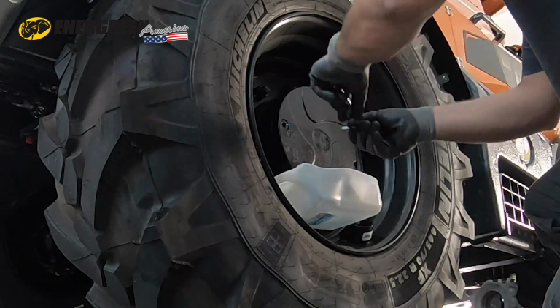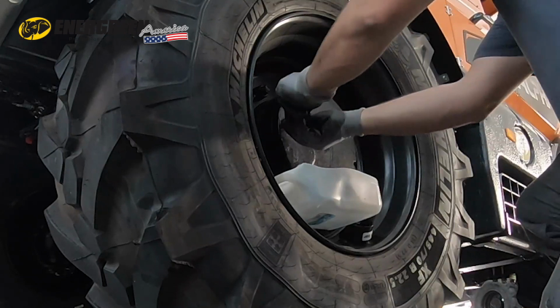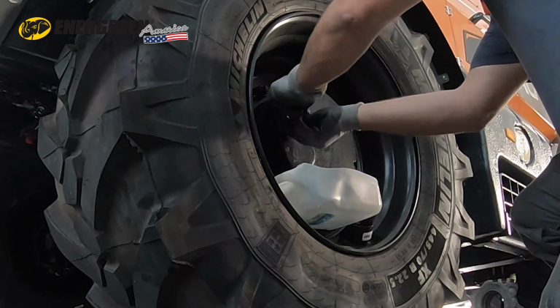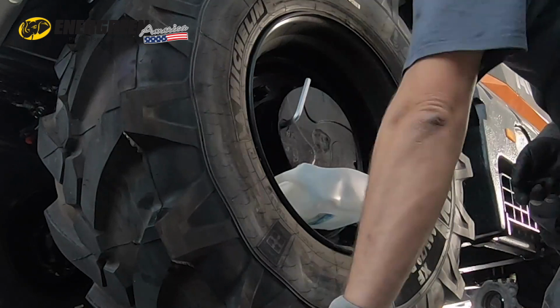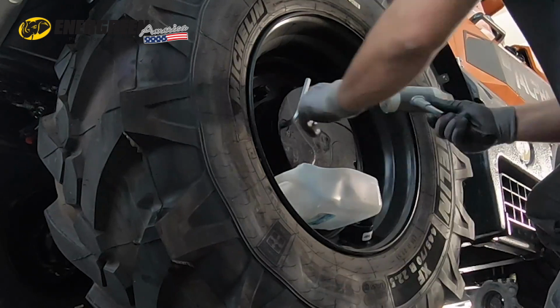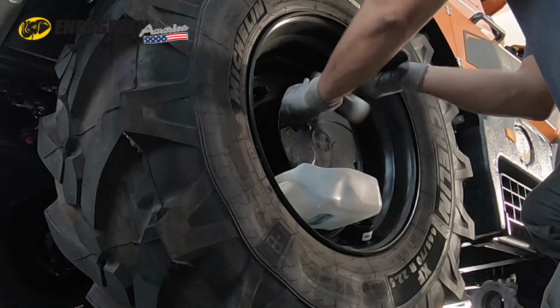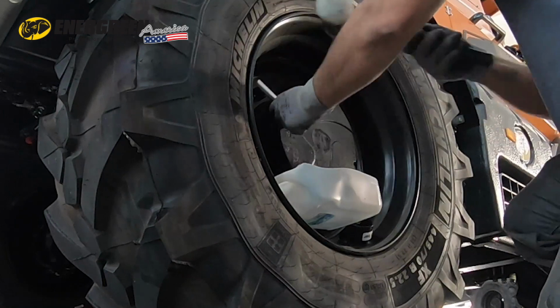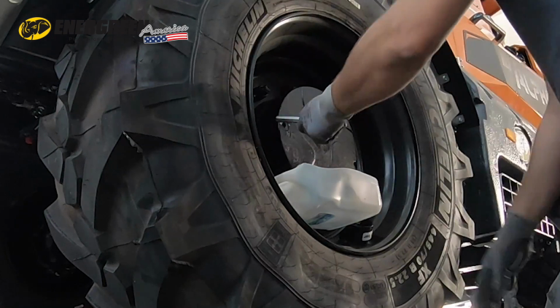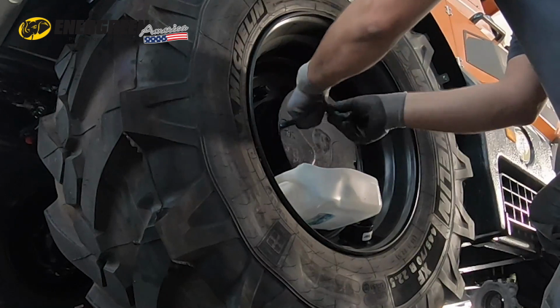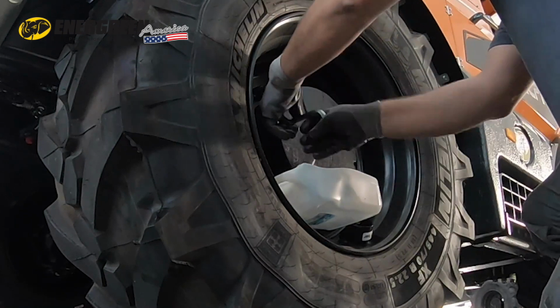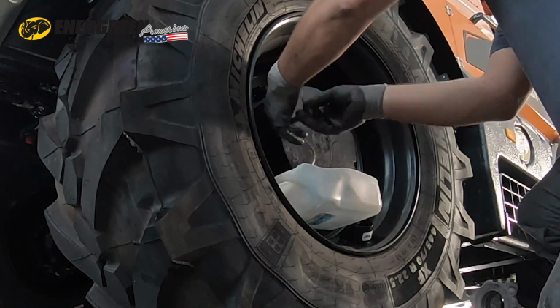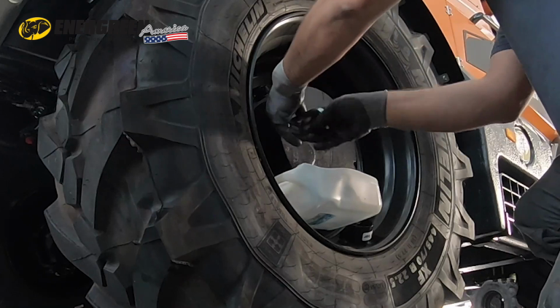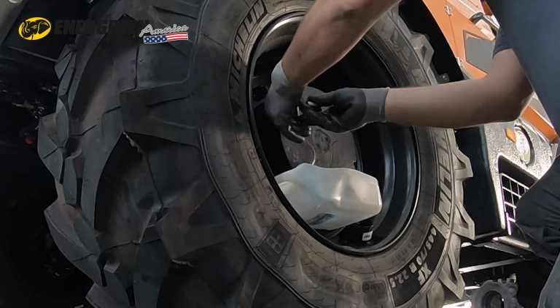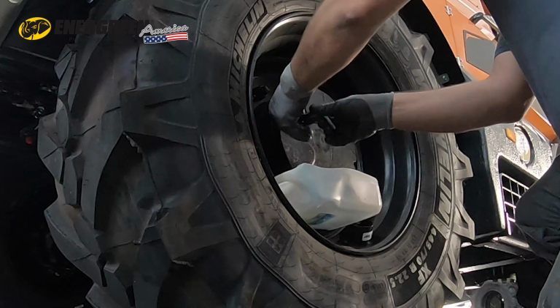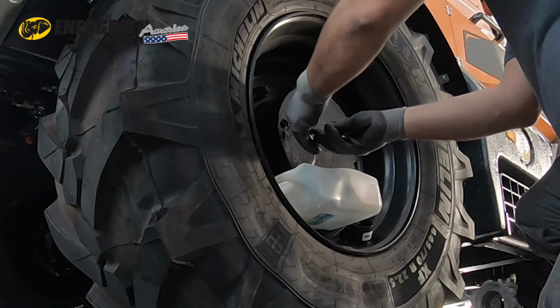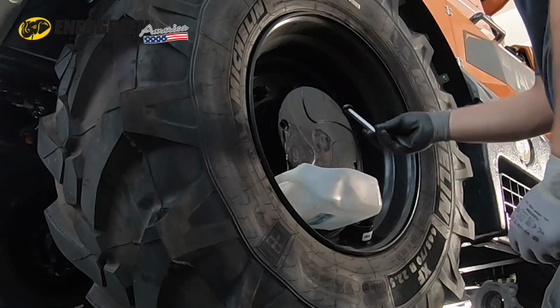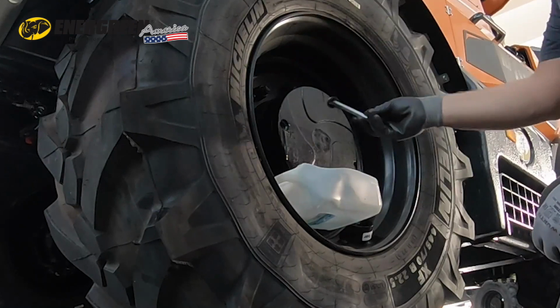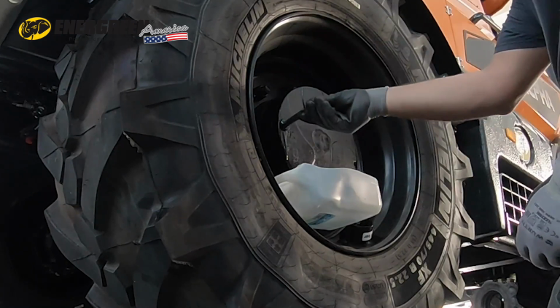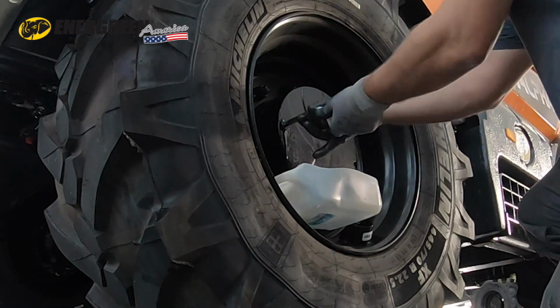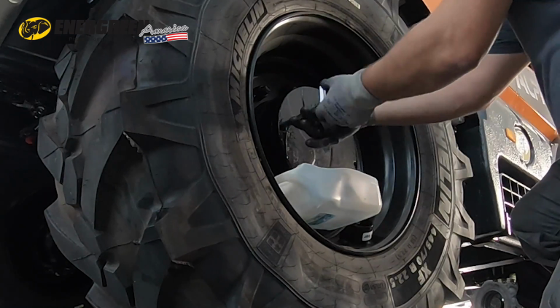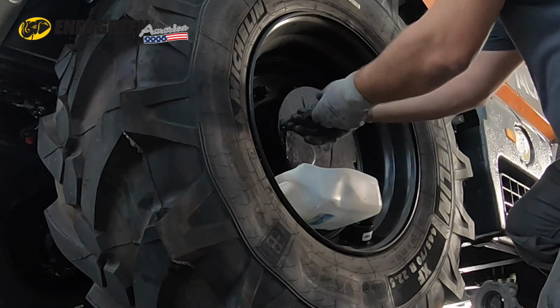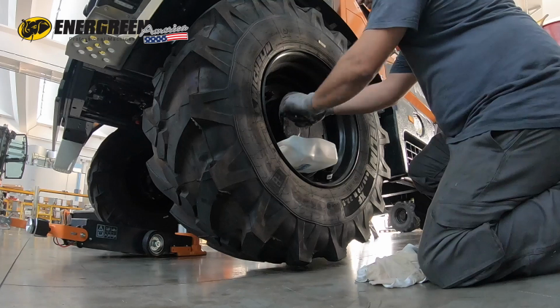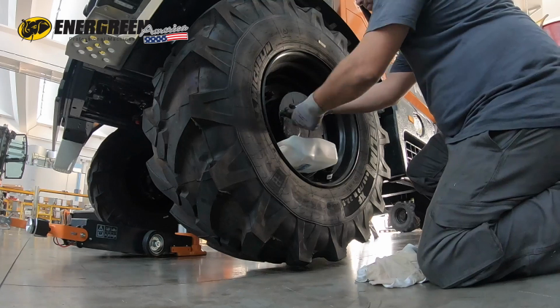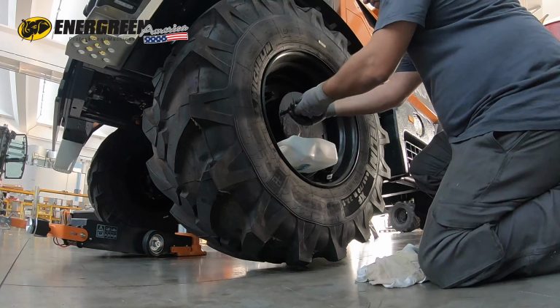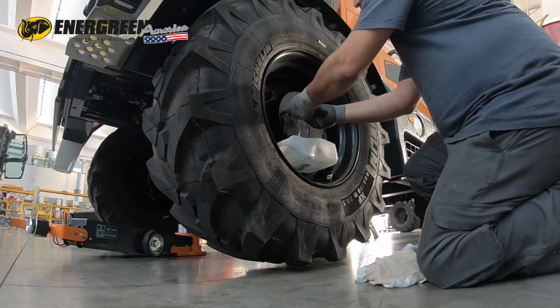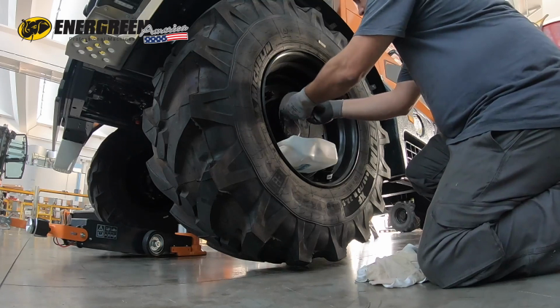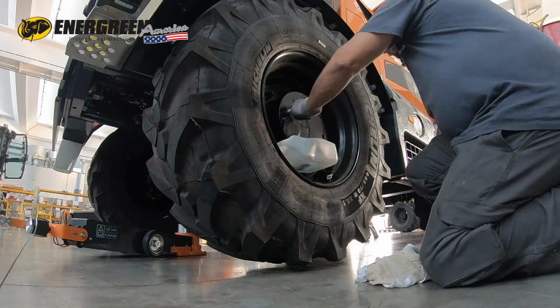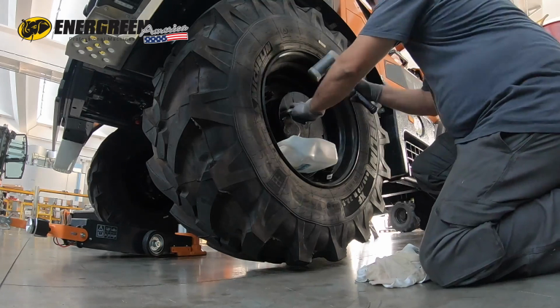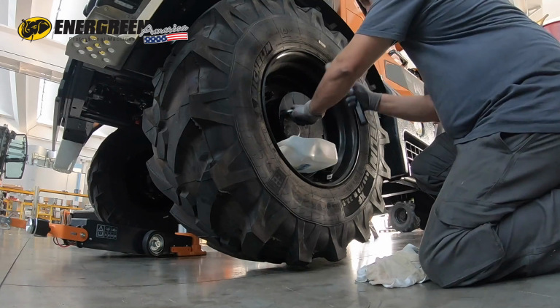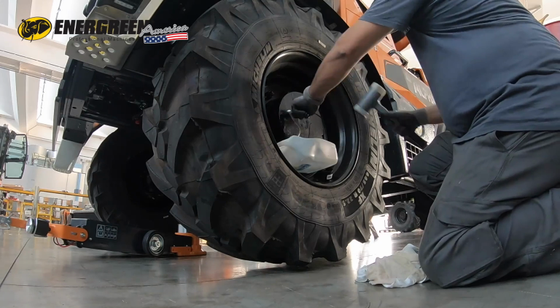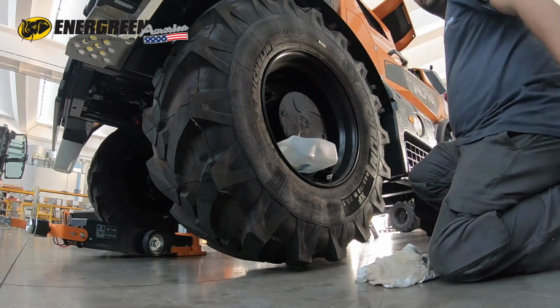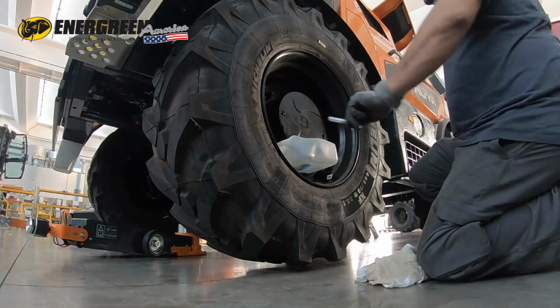Remove the cap and check that the oil level is flush with the hole. If it is below, top up with specific oil through the same hole using an oil pump.